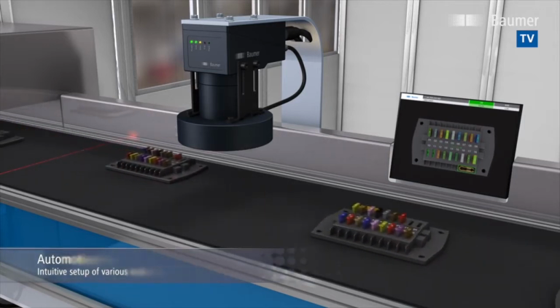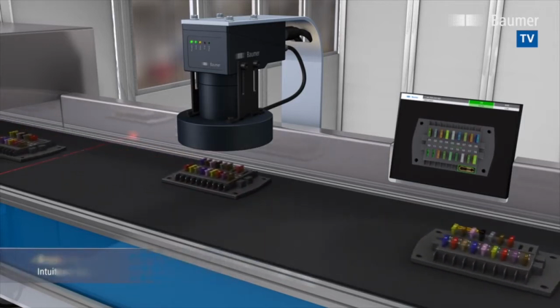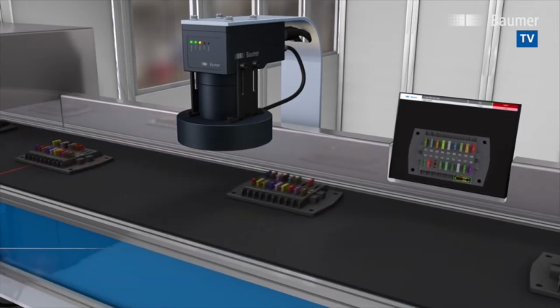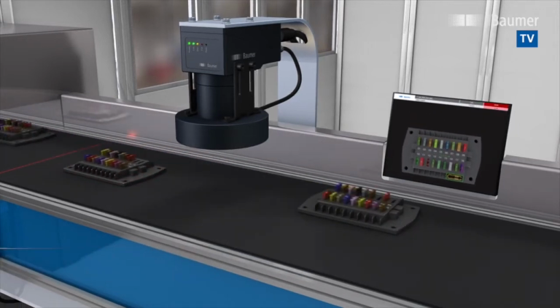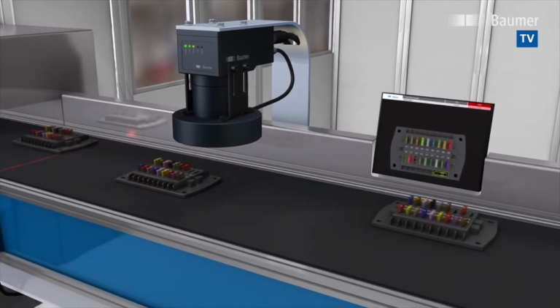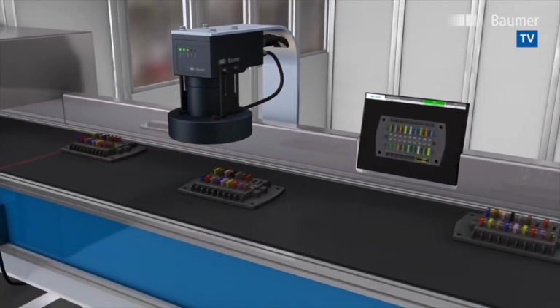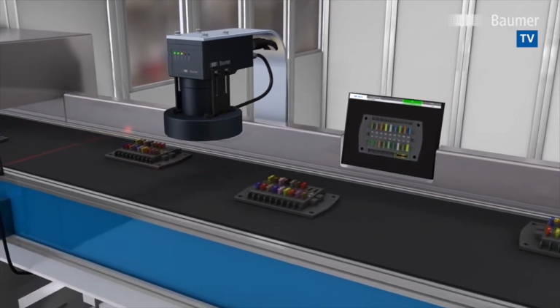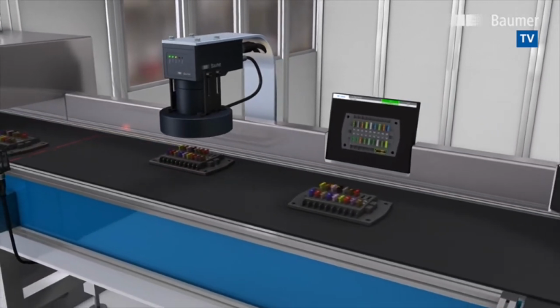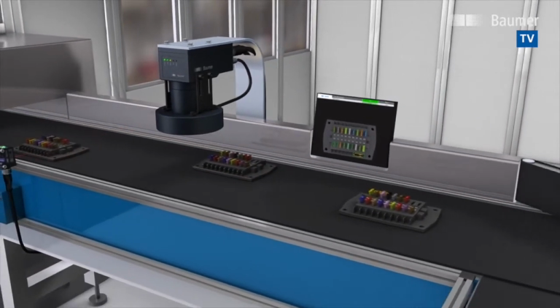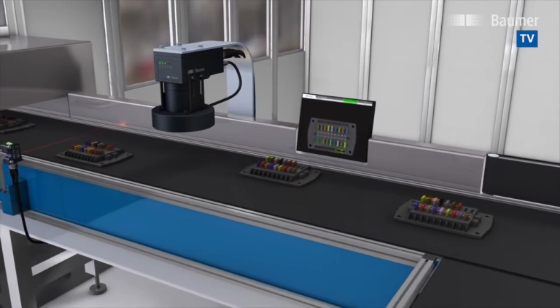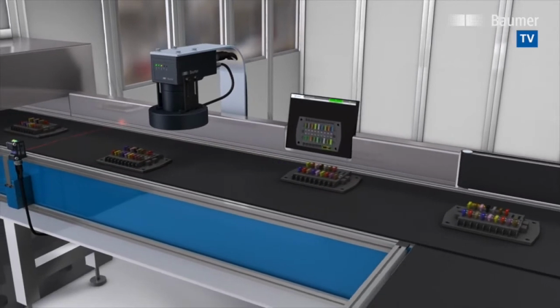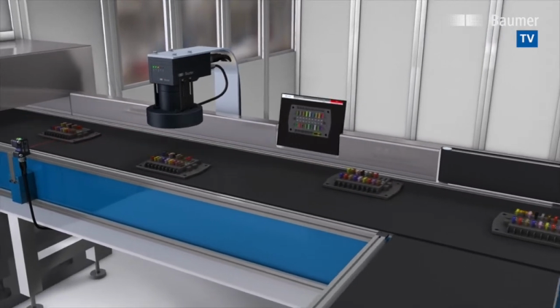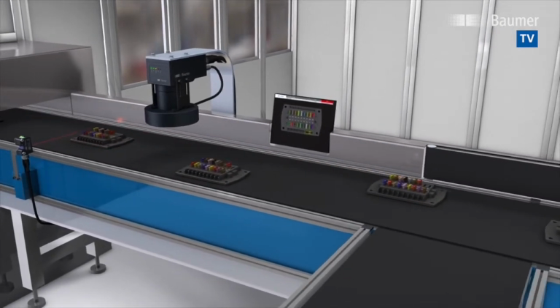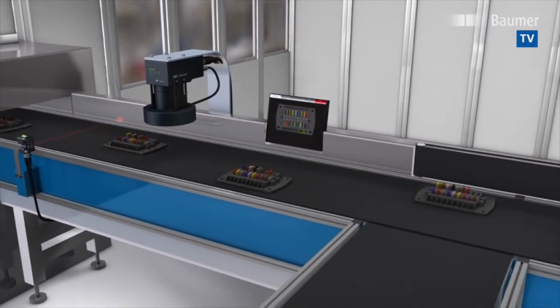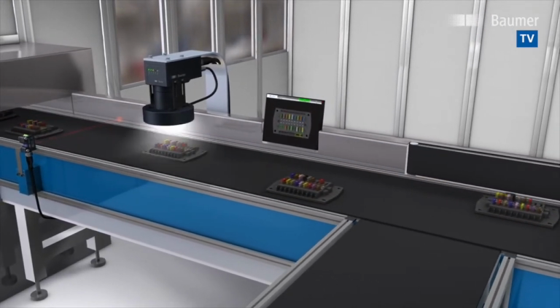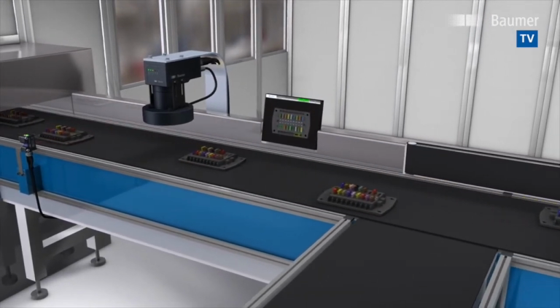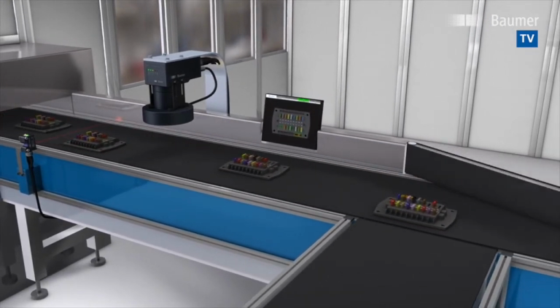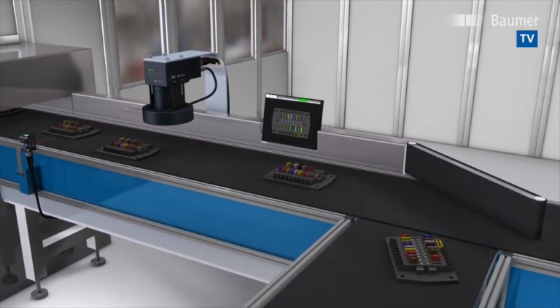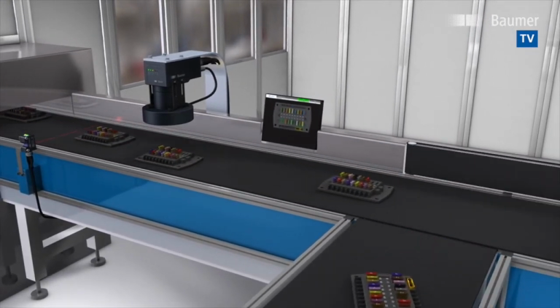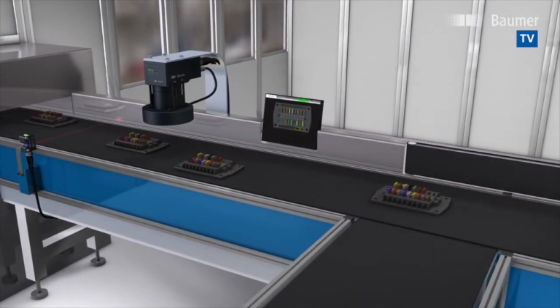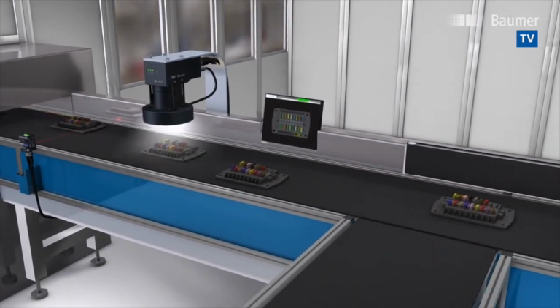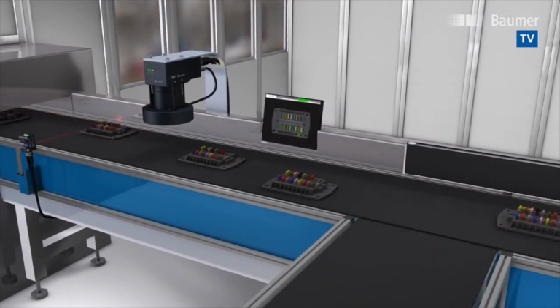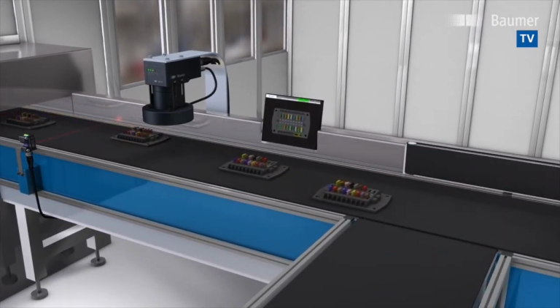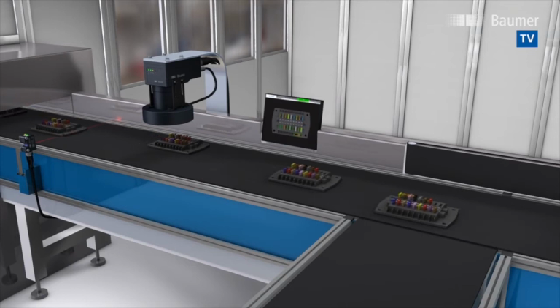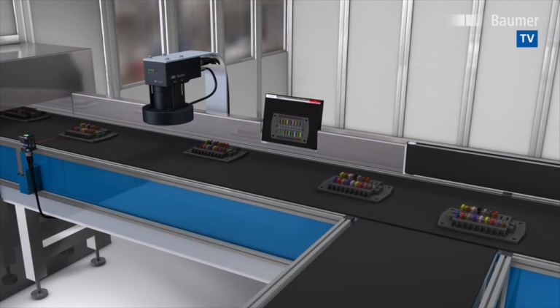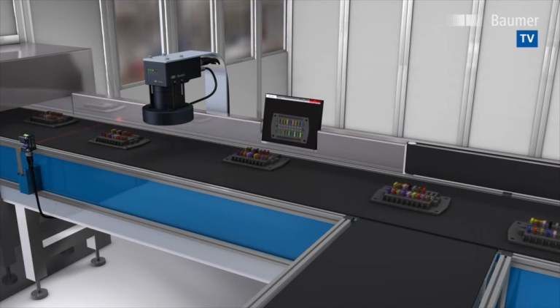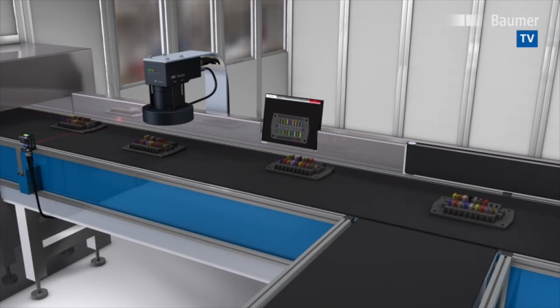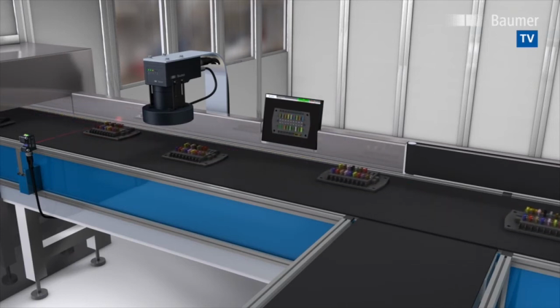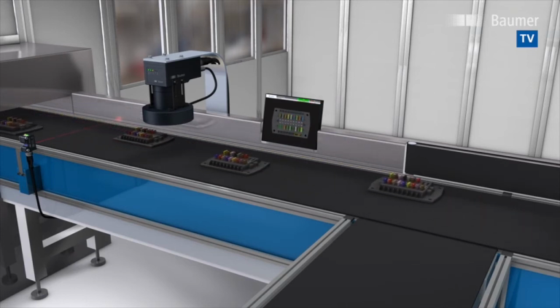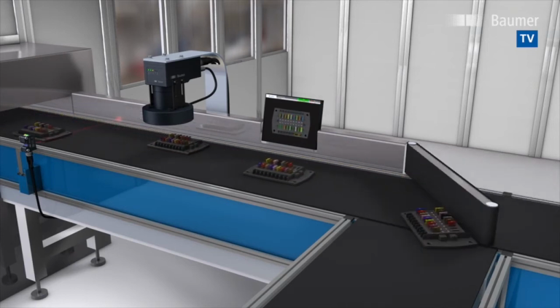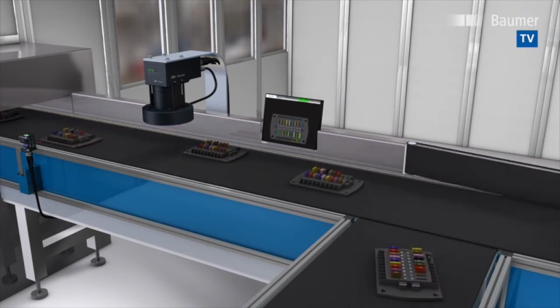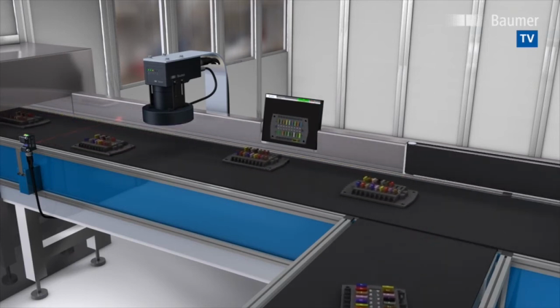What the human eye perceives as brightness, hue and saturation is mapped by the VeriSense Color FEX assistant in an interactive 3D color model for easy and intuitive color inspection.